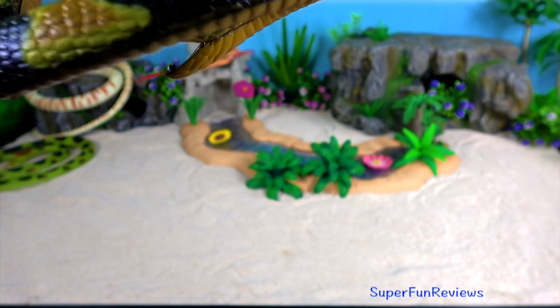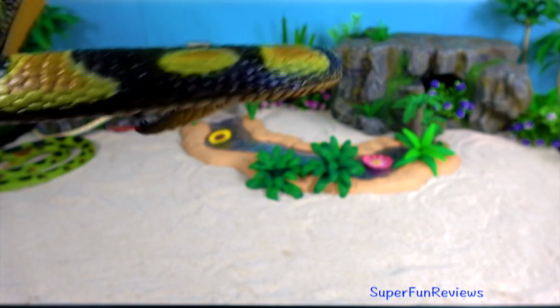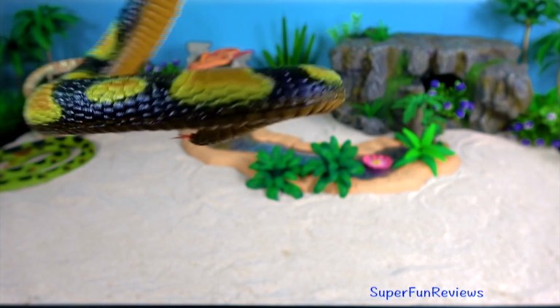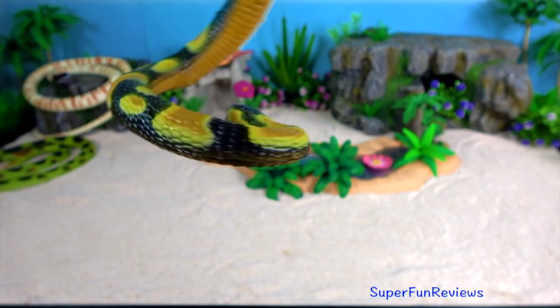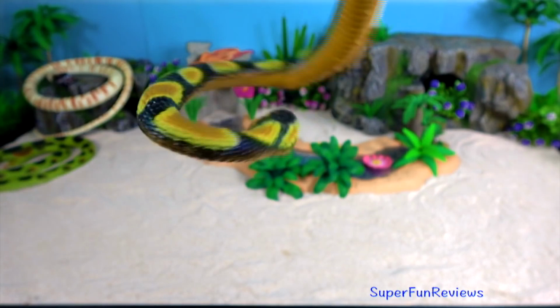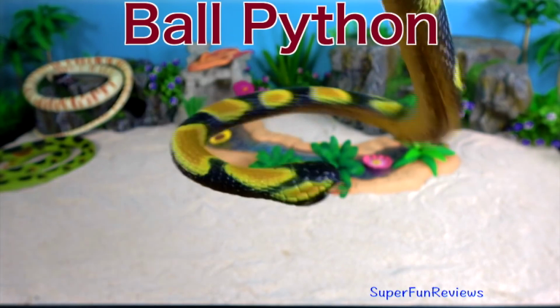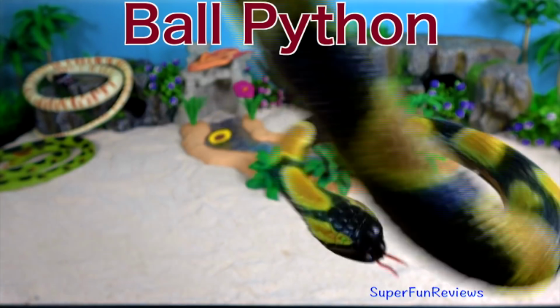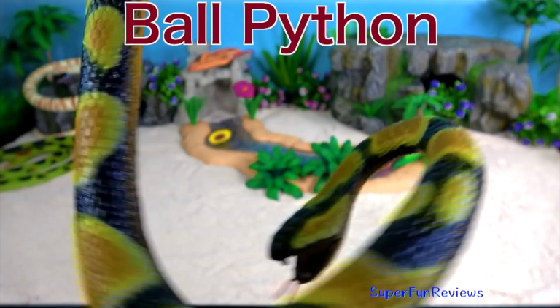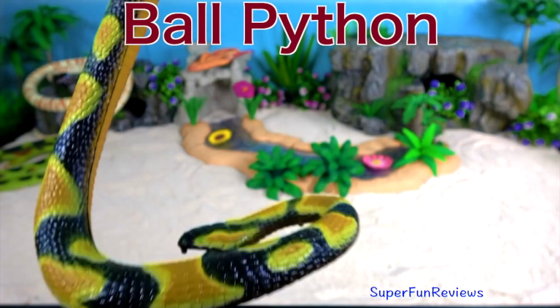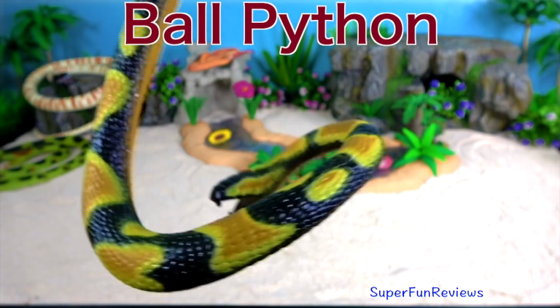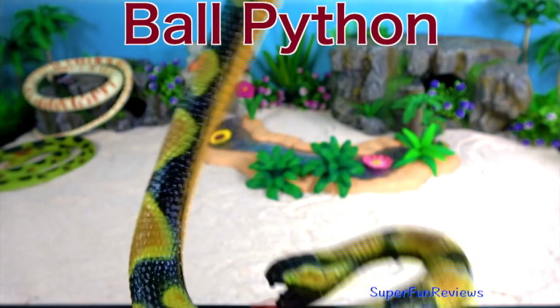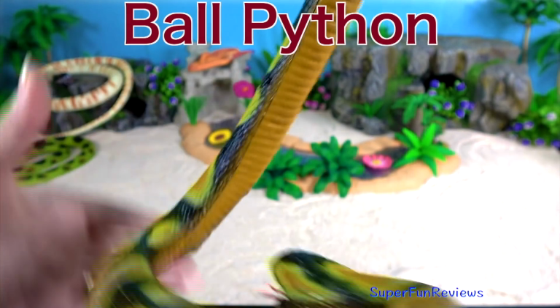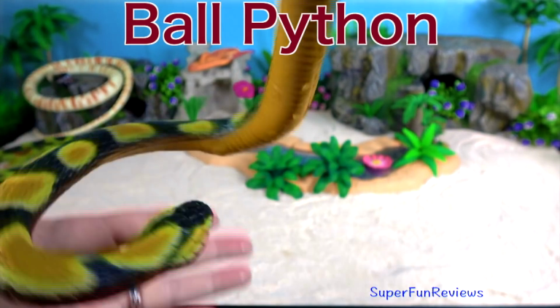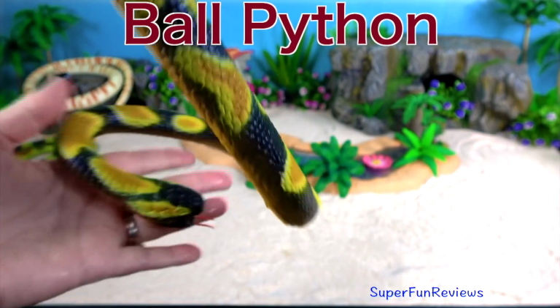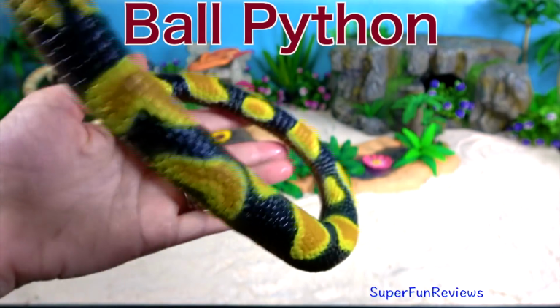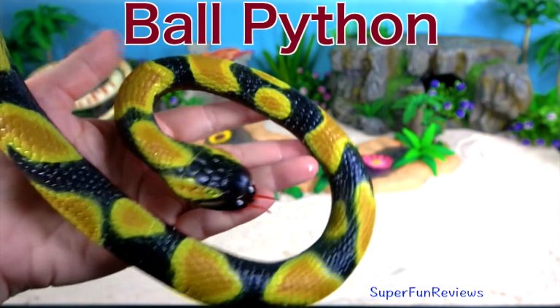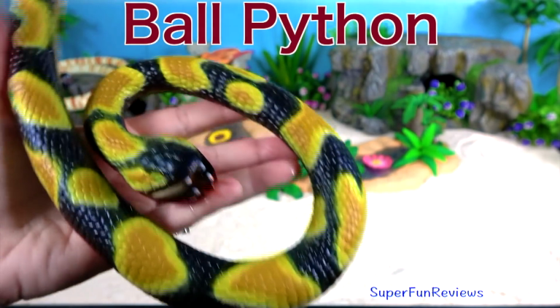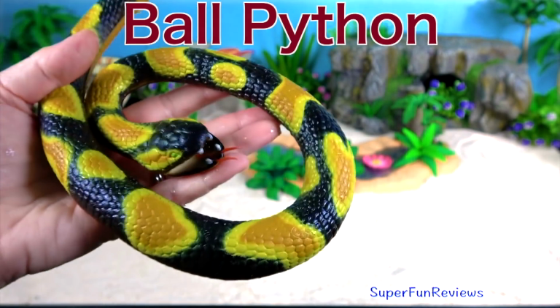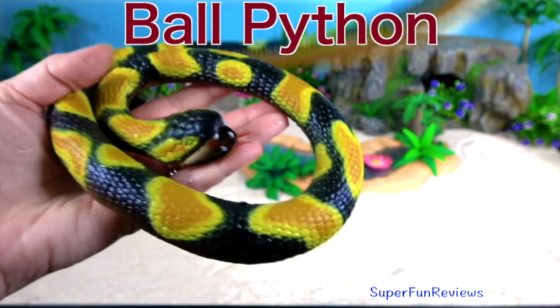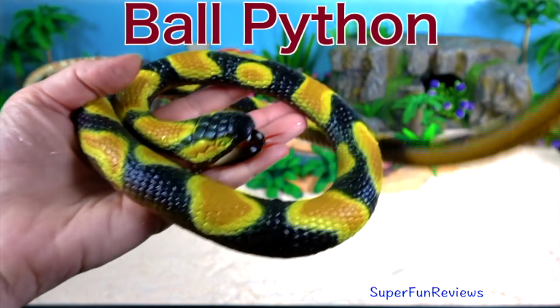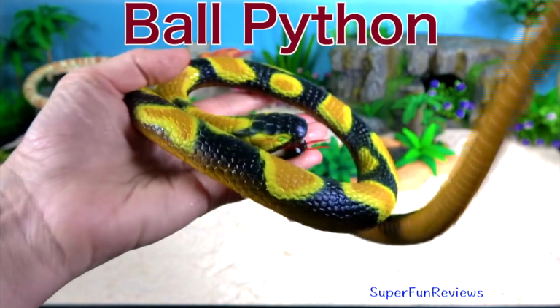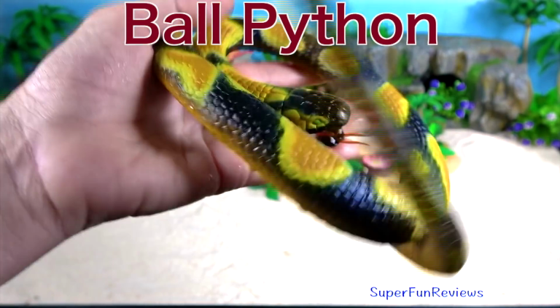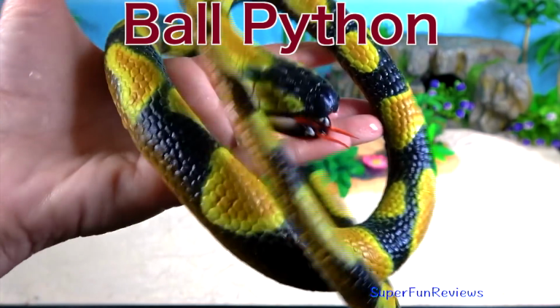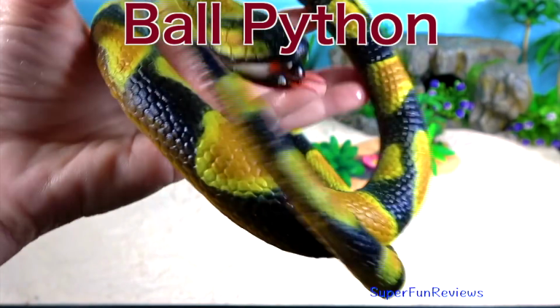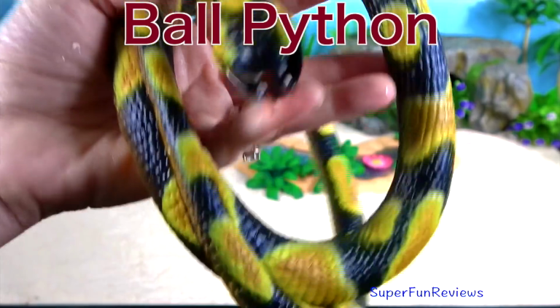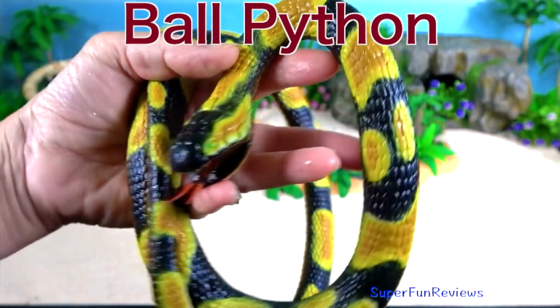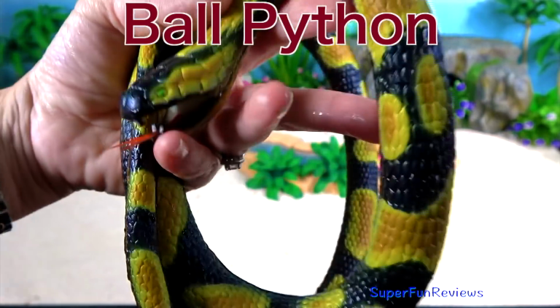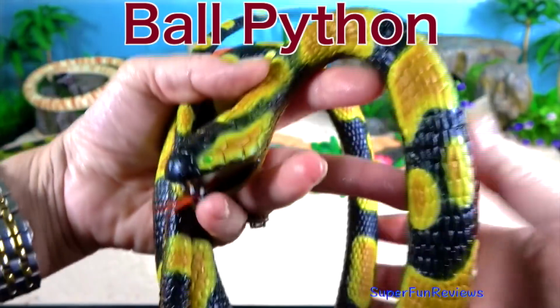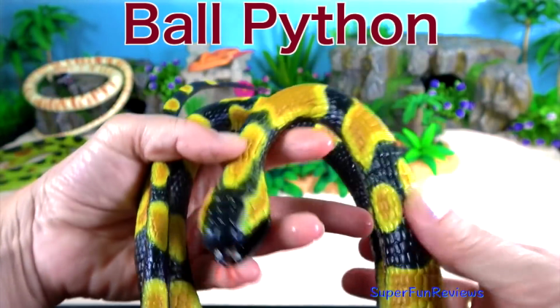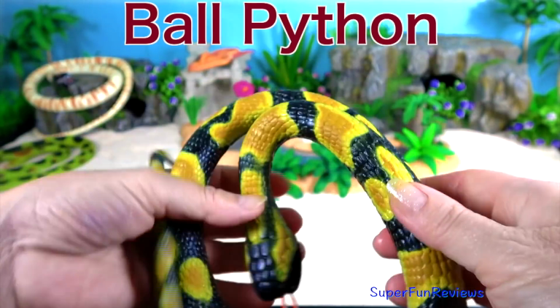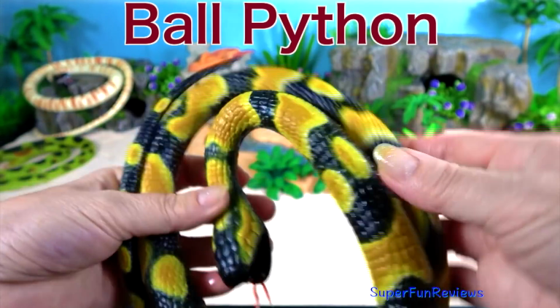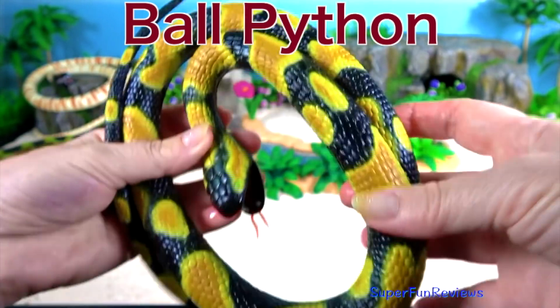Ball python. A ball python is aptly named — it curls into a ball when frightened.